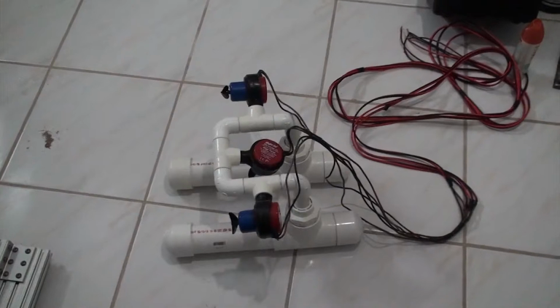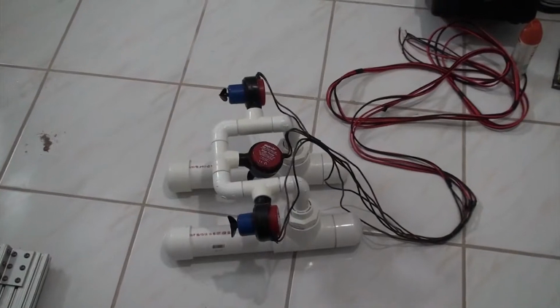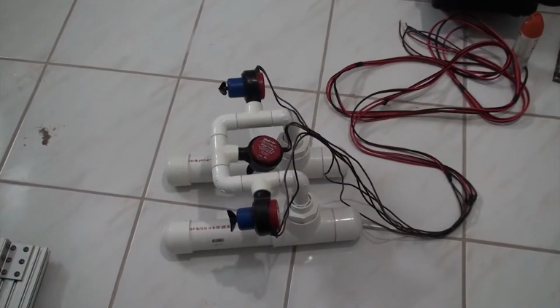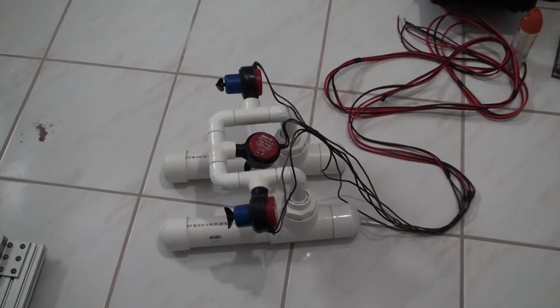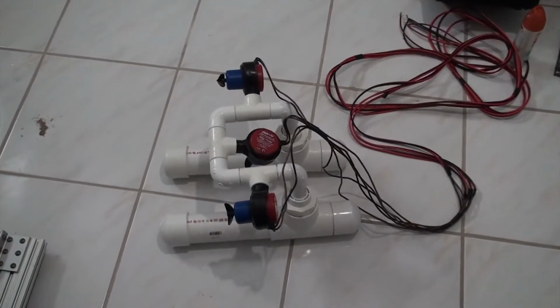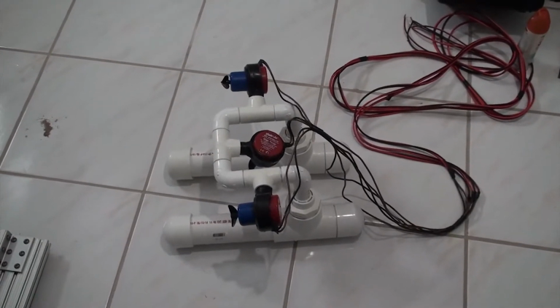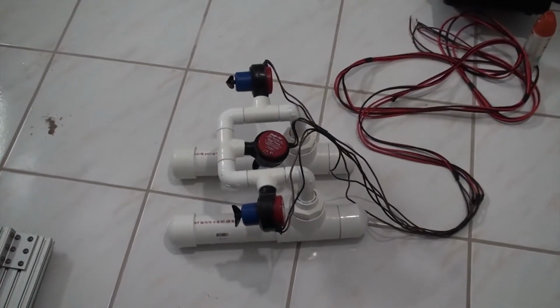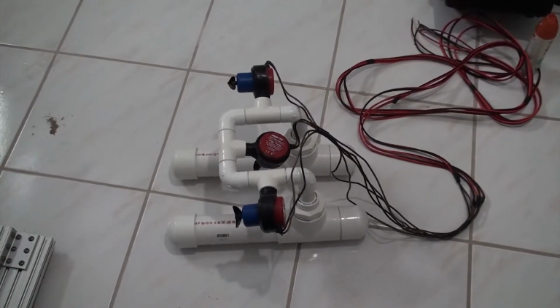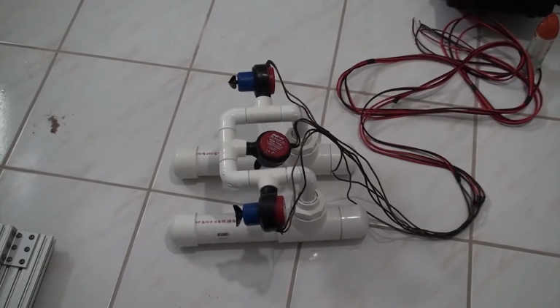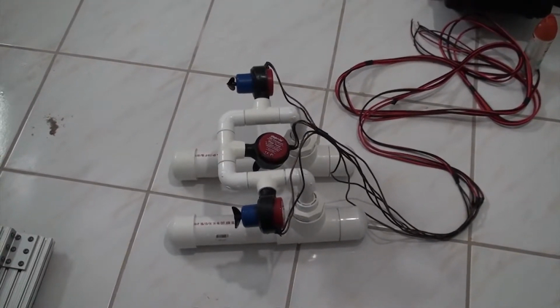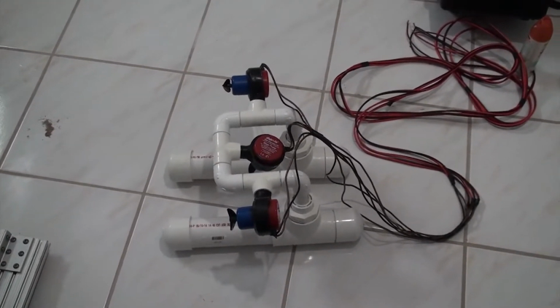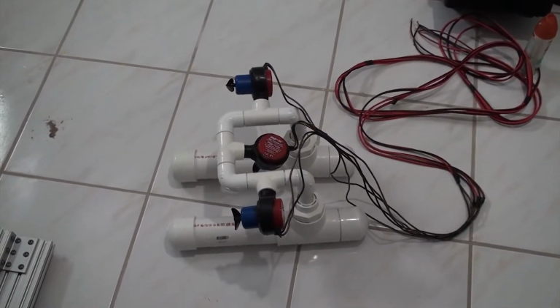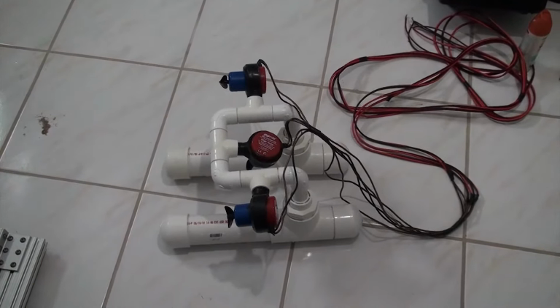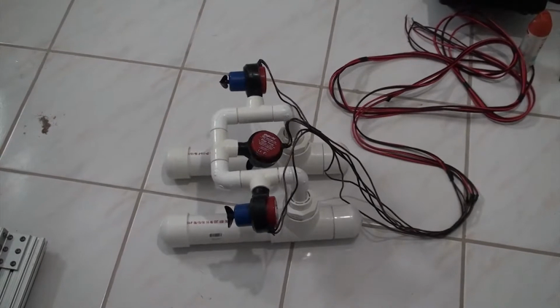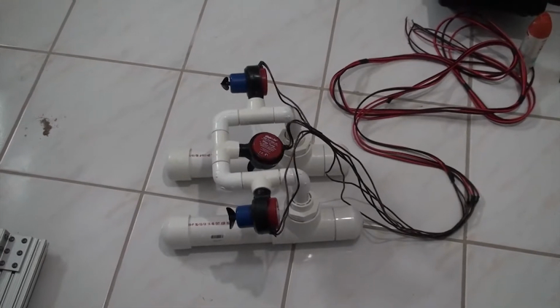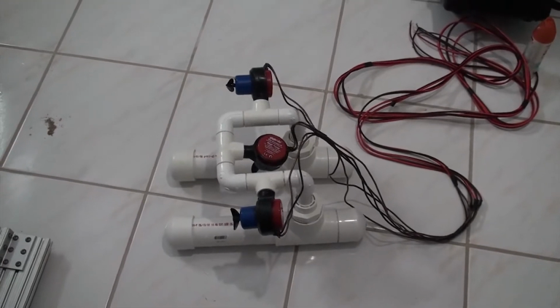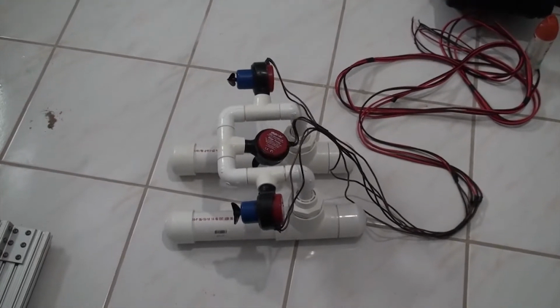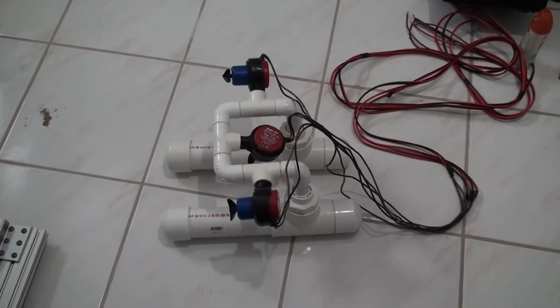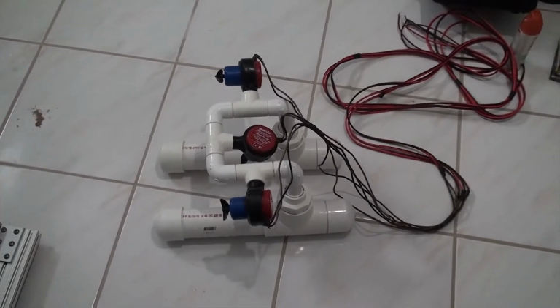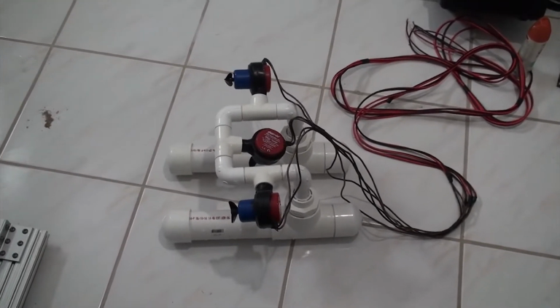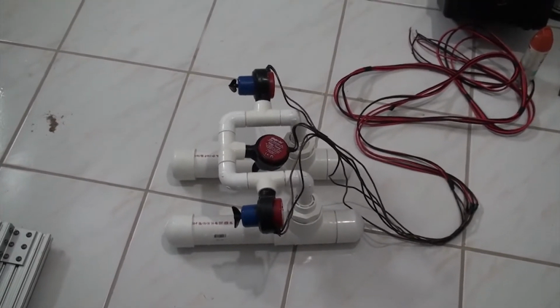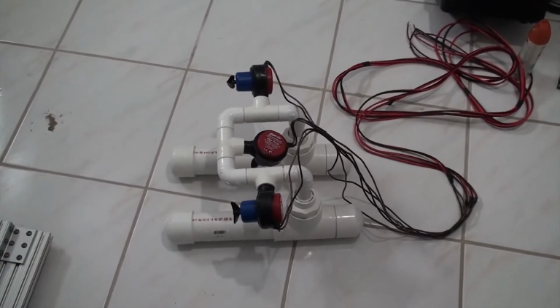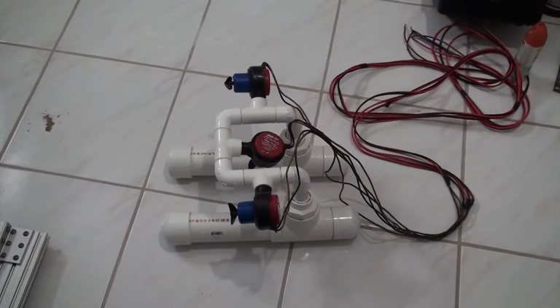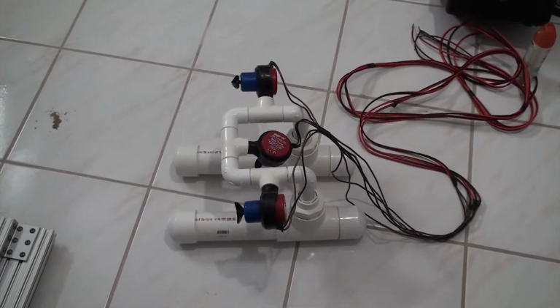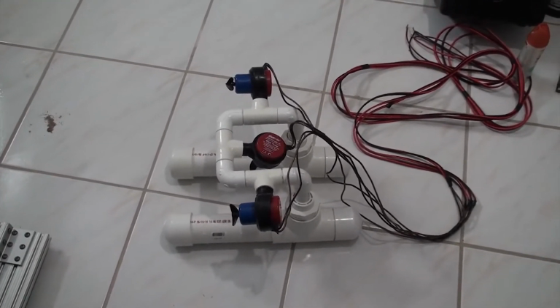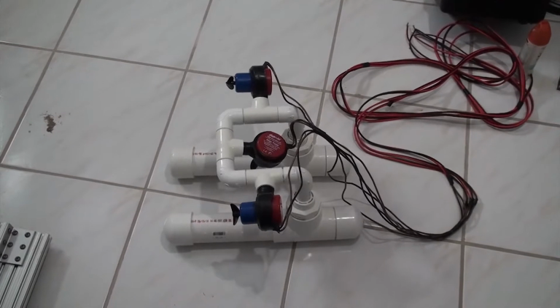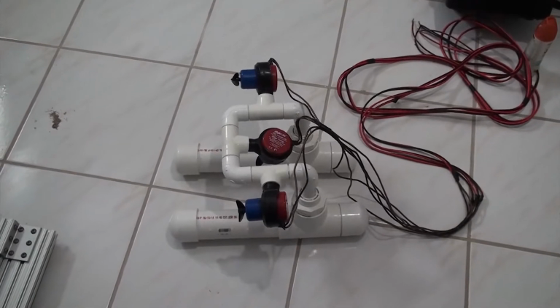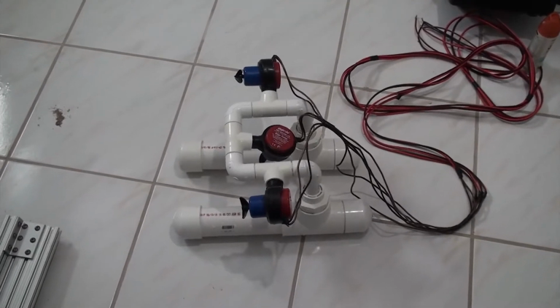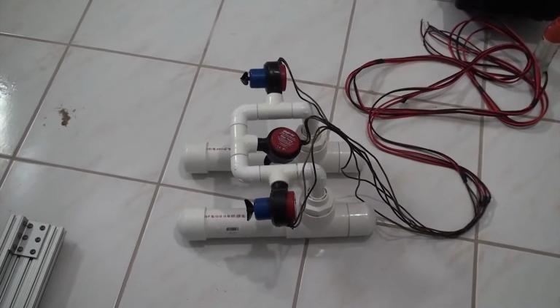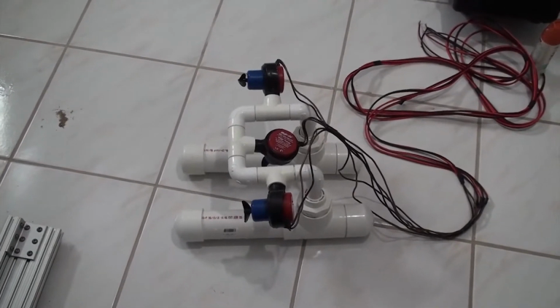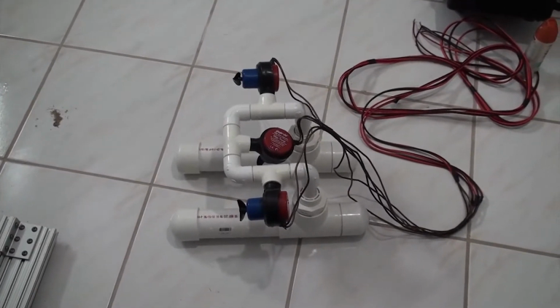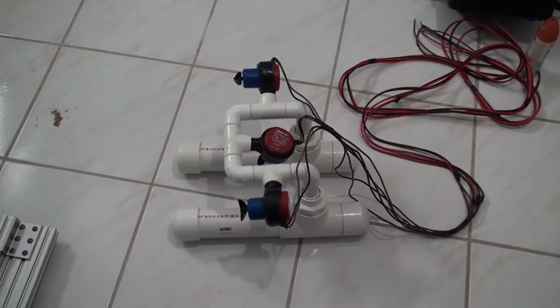This is the prototype ROV. It works just like the DIY ROV on the internet. It uses ballast and flotation to control pitch.